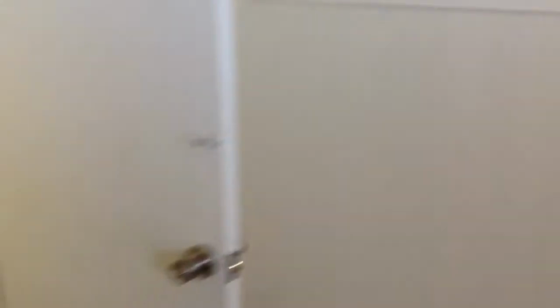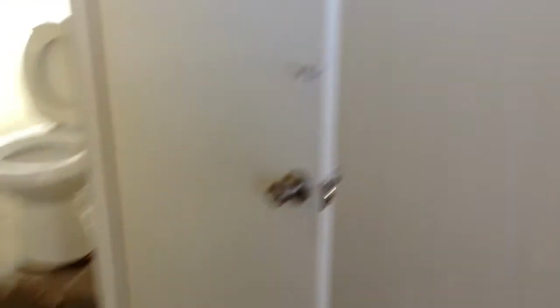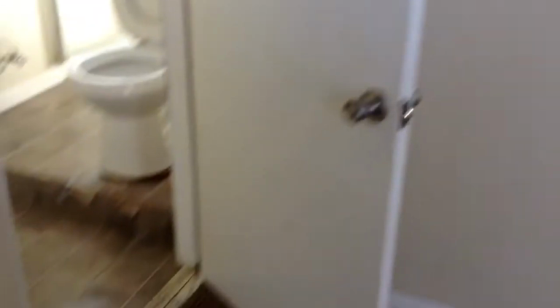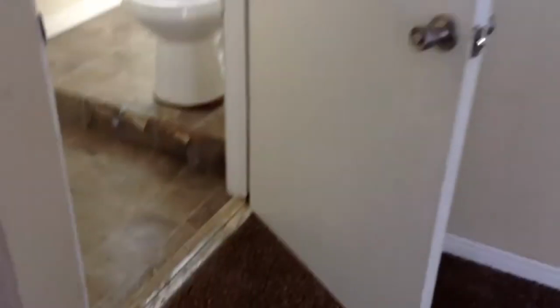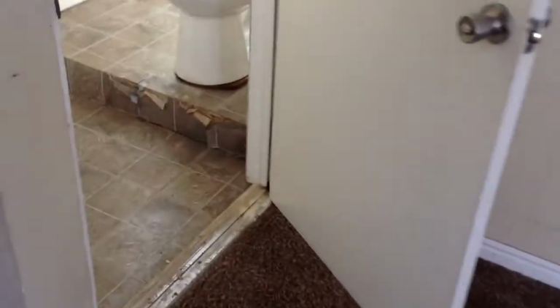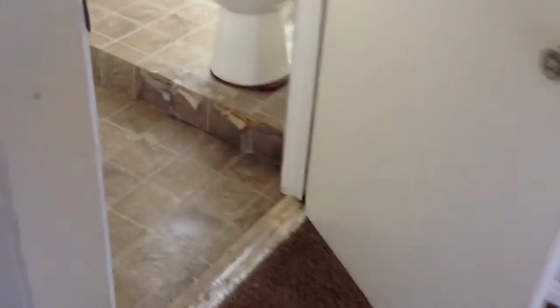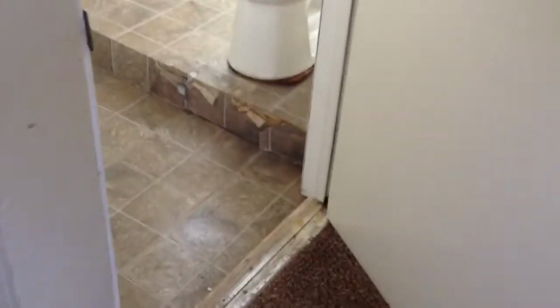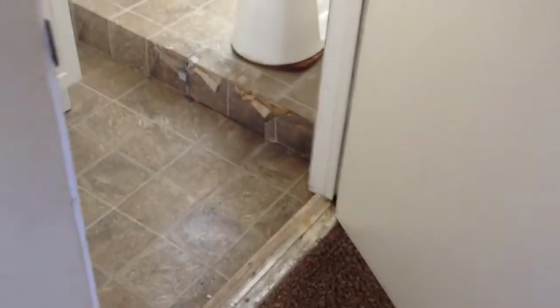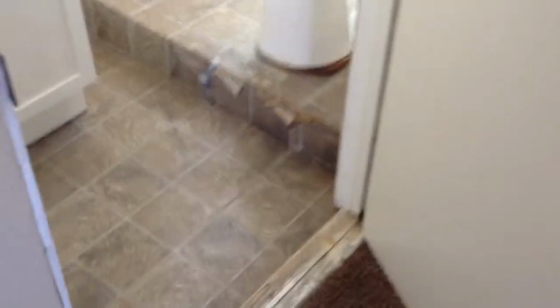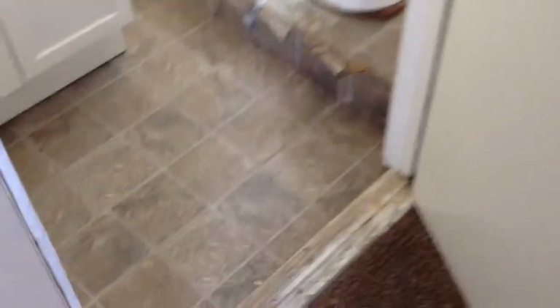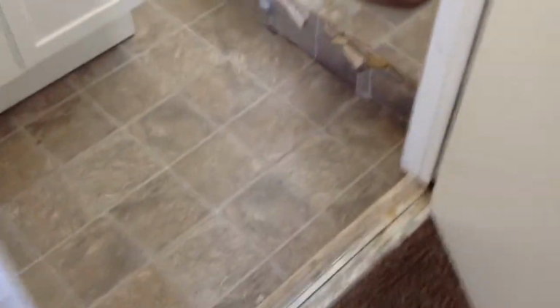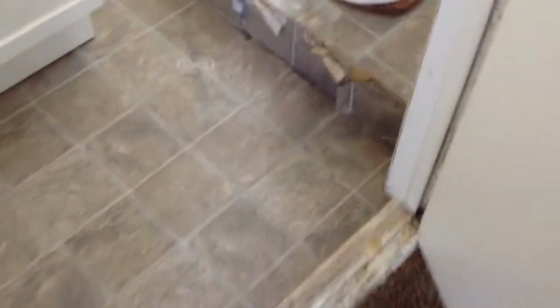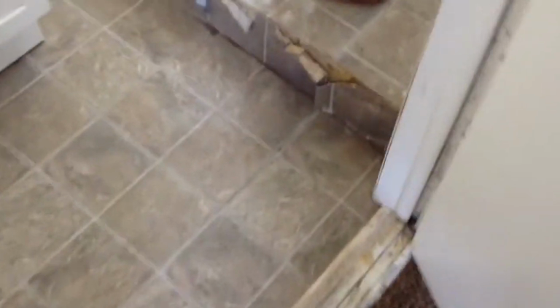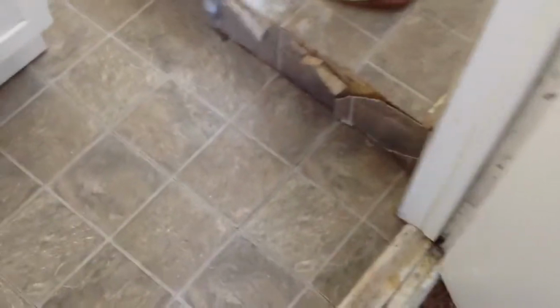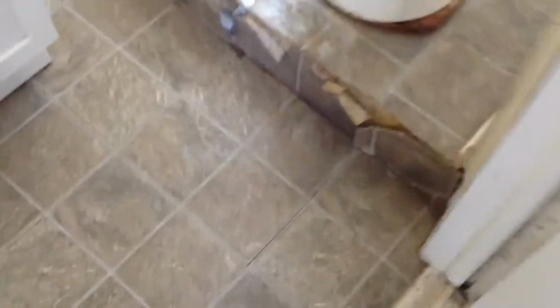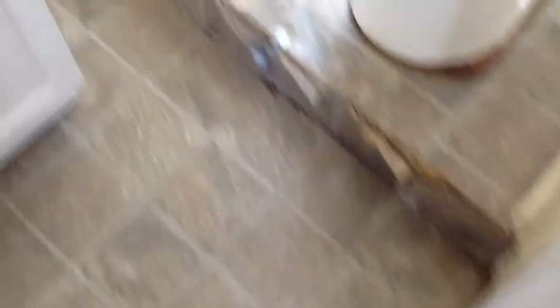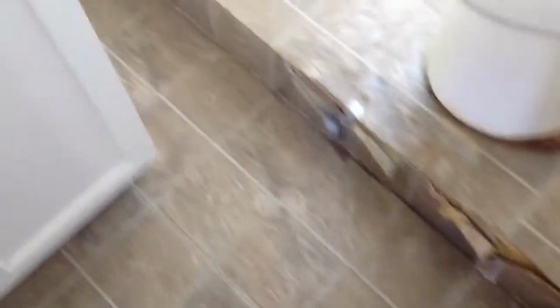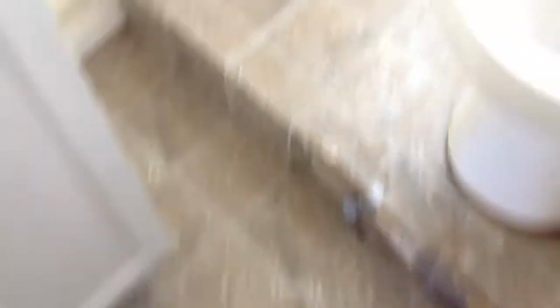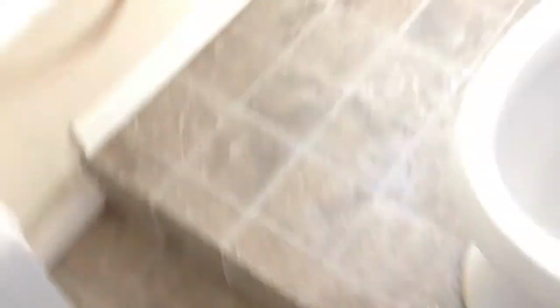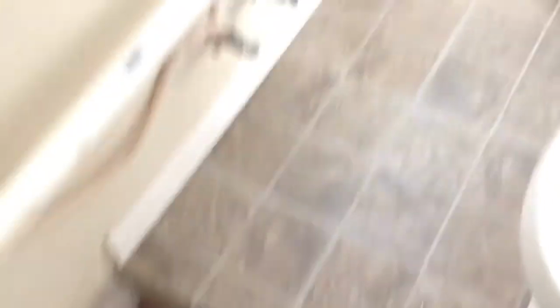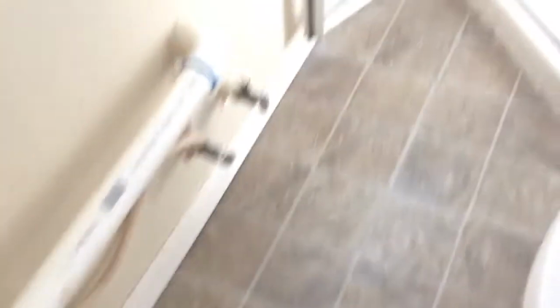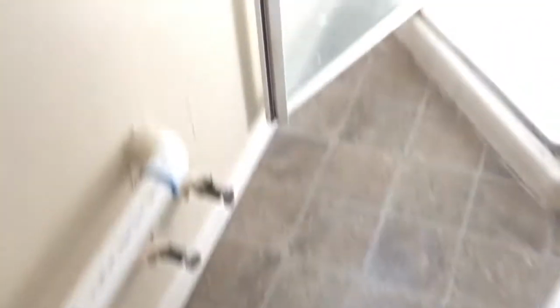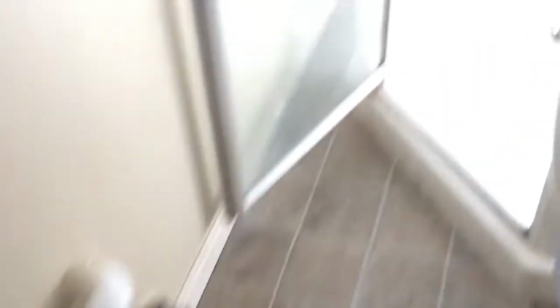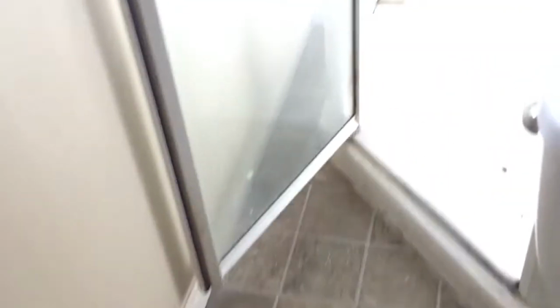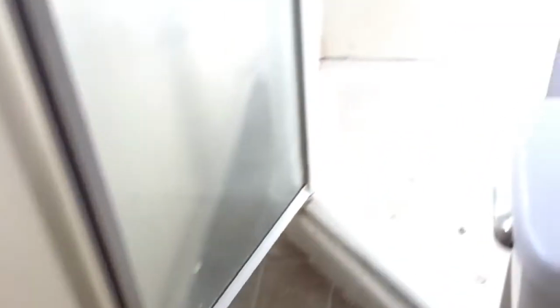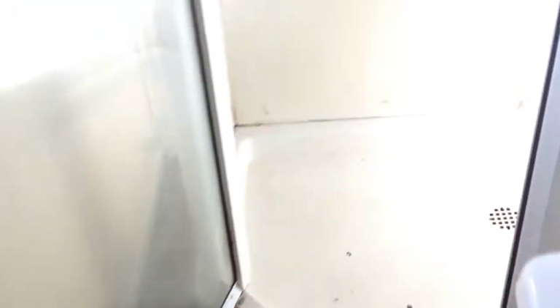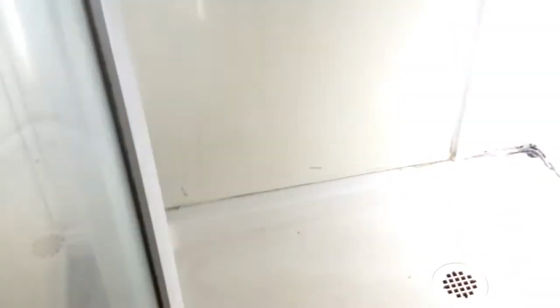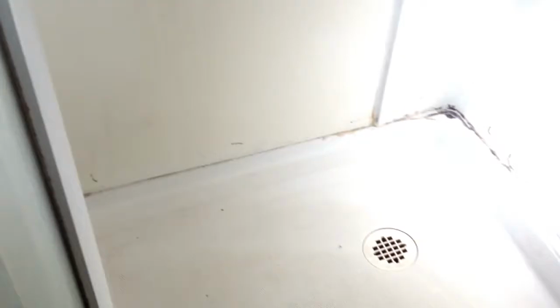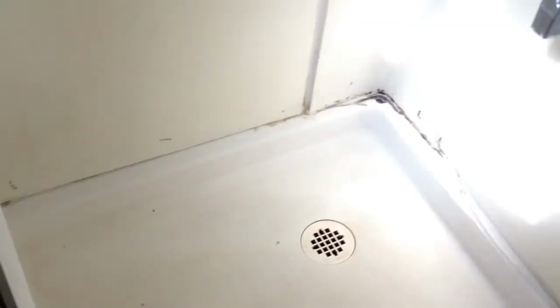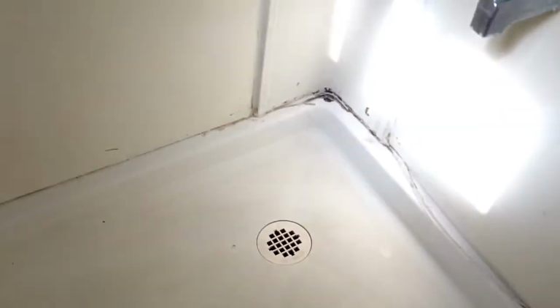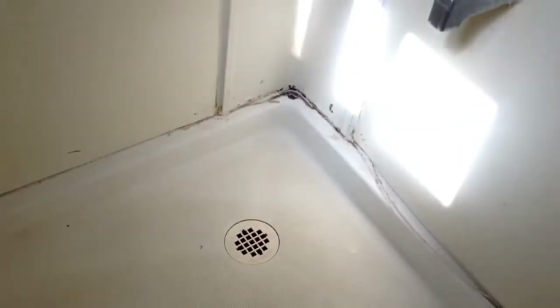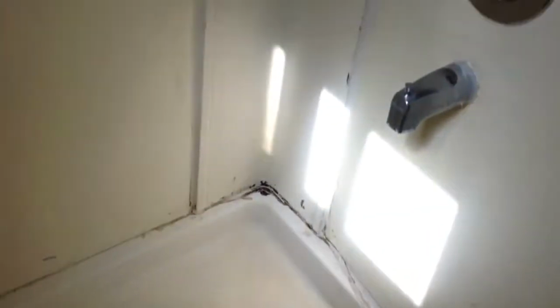The flooring in this bathroom — the linoleum is chipping. And the tub needs some re-caulking.